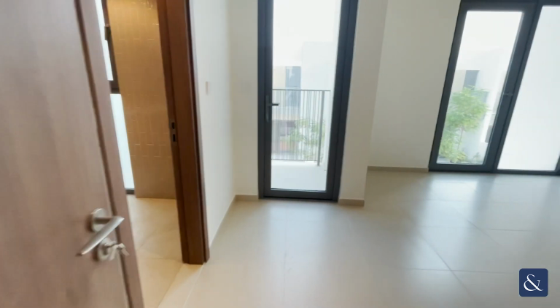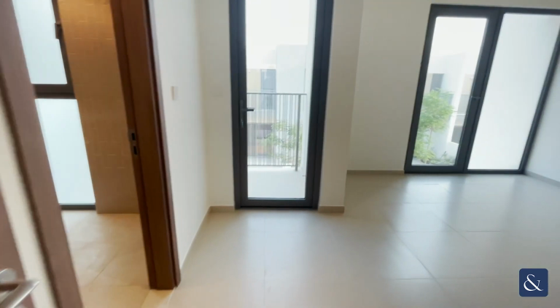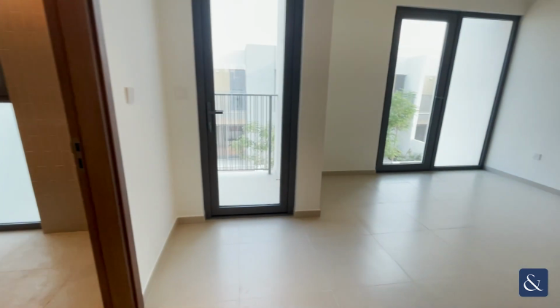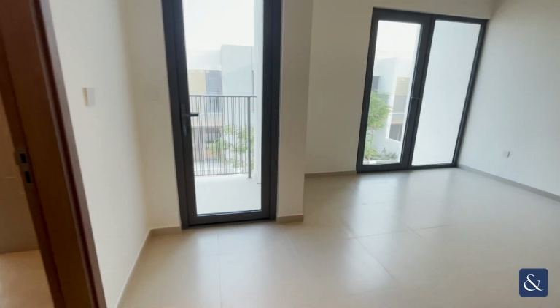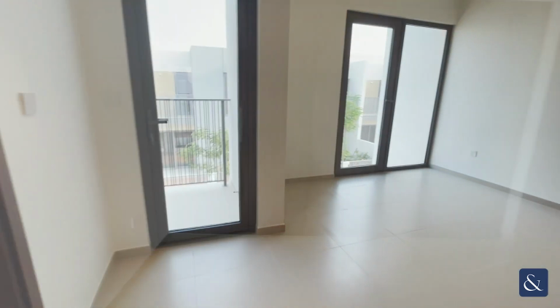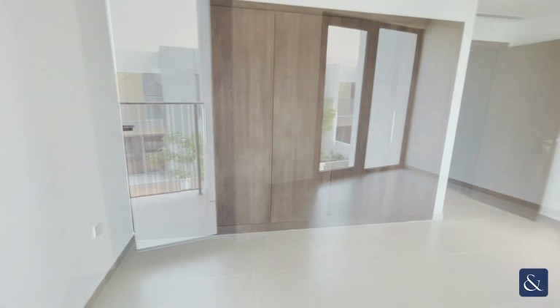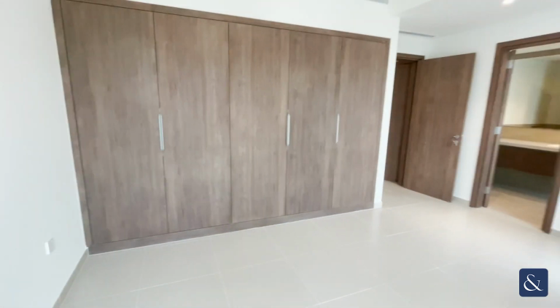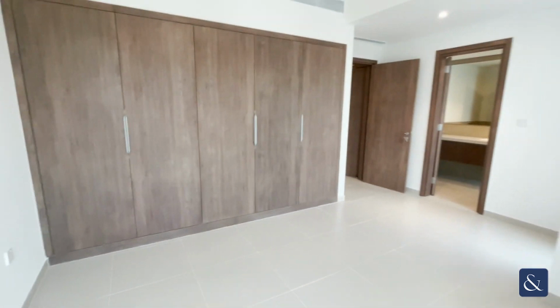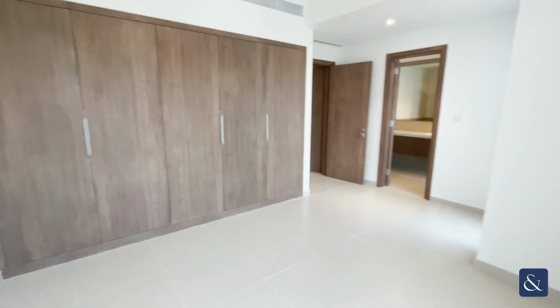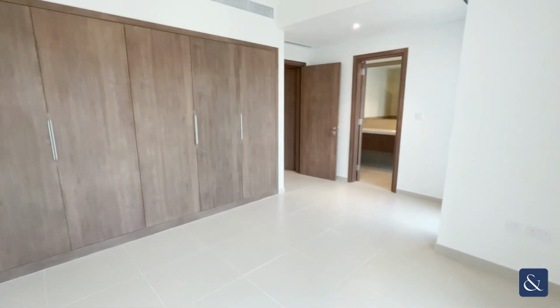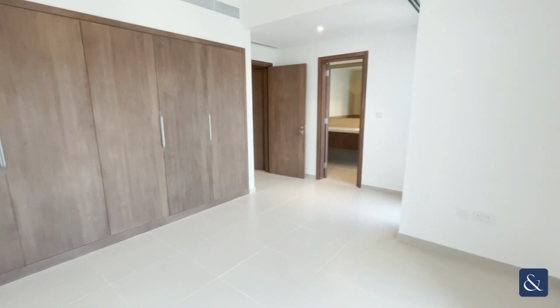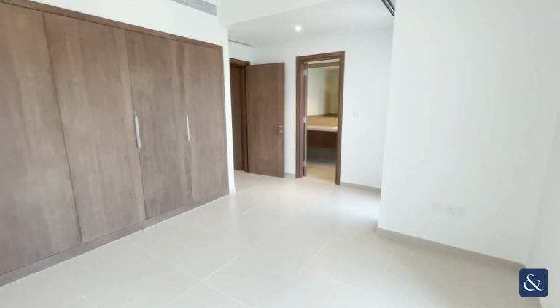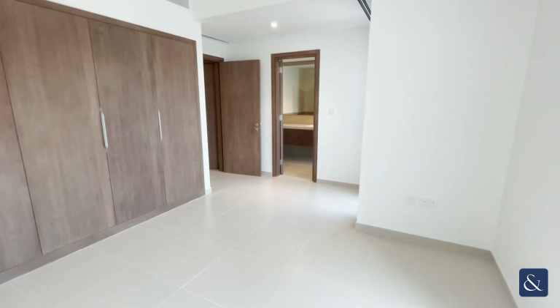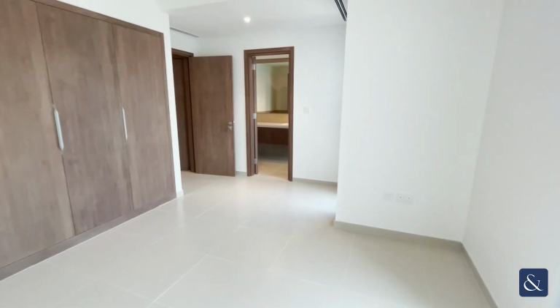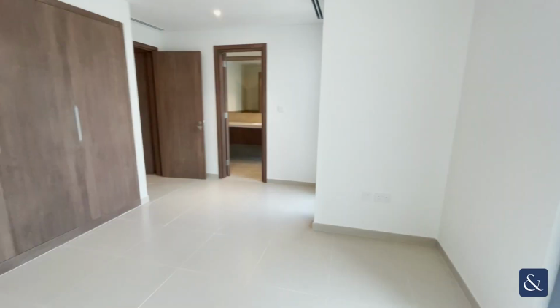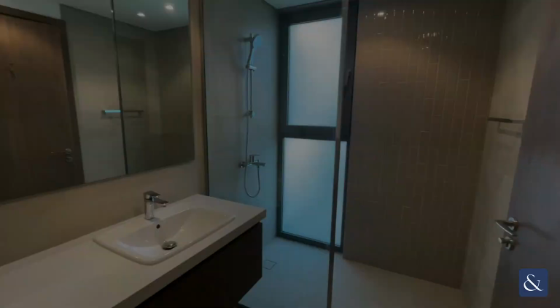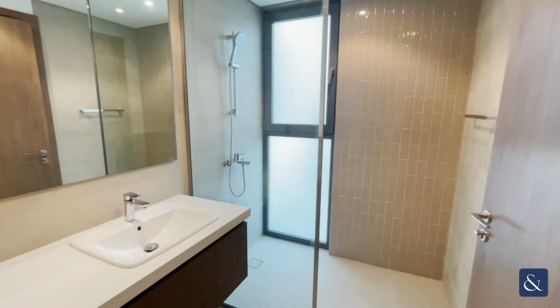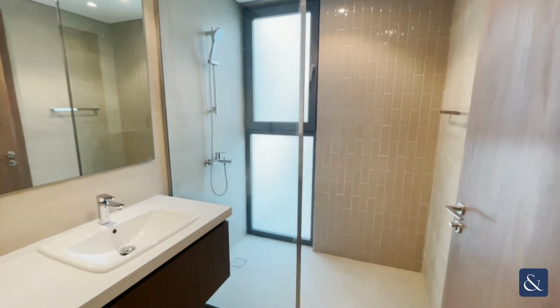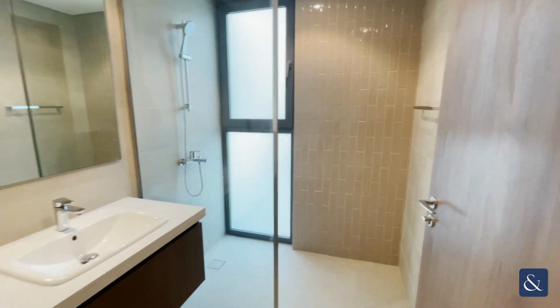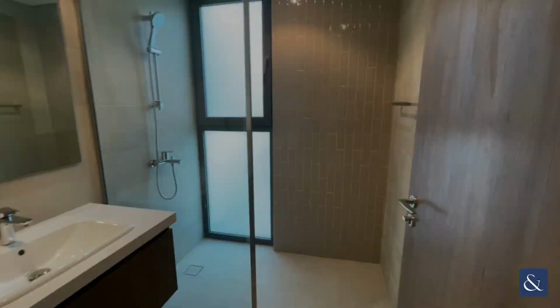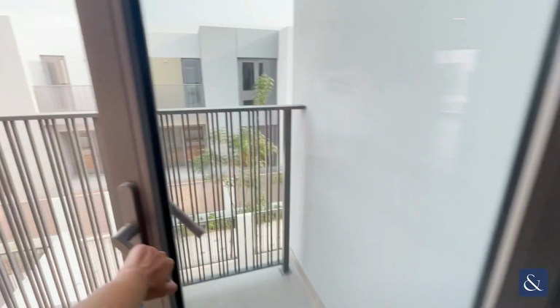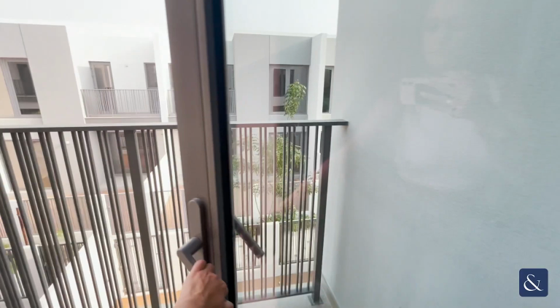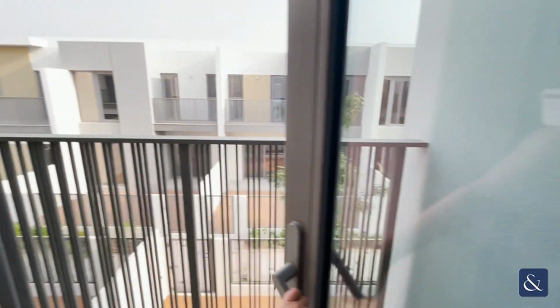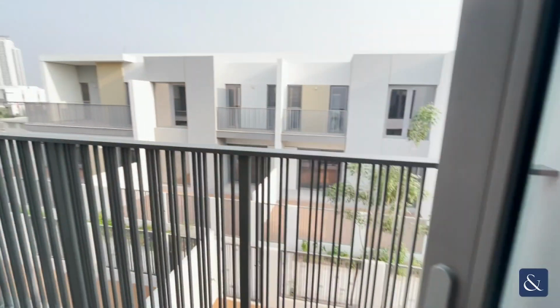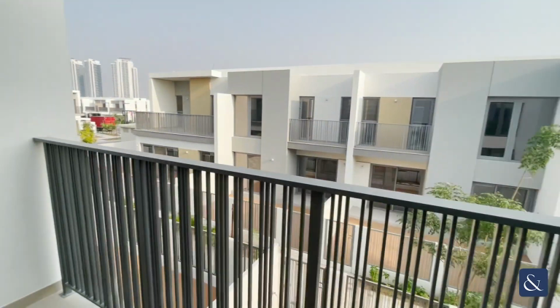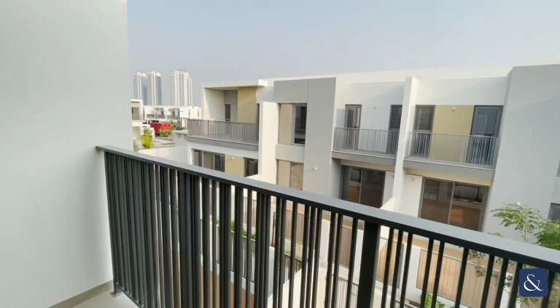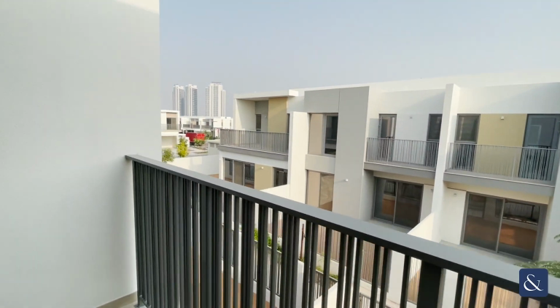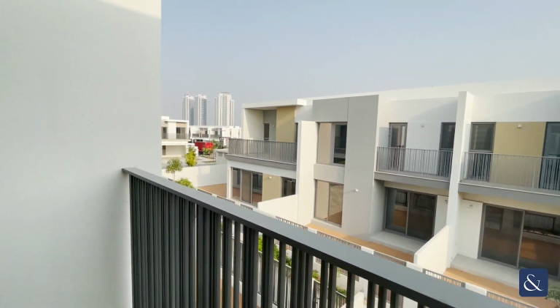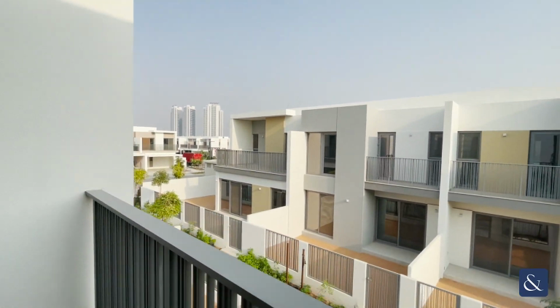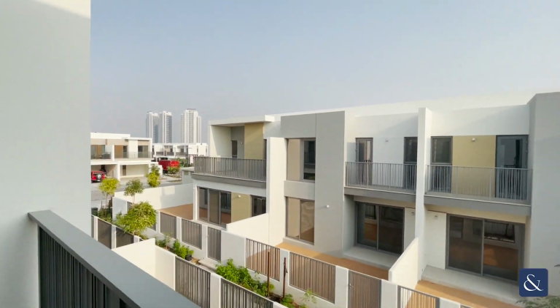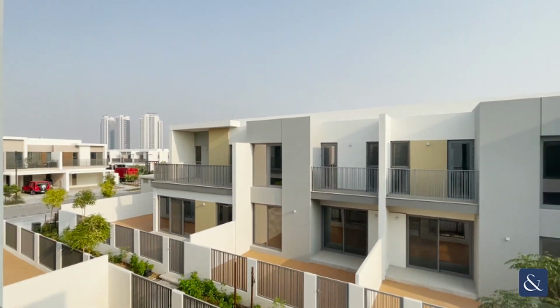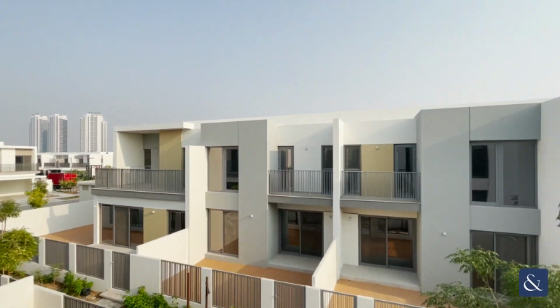And finally, here we are in the master bedroom. As you can see, there is wardrobe space throughout and an en suite master bathroom.